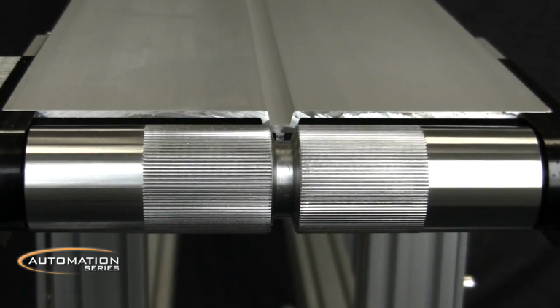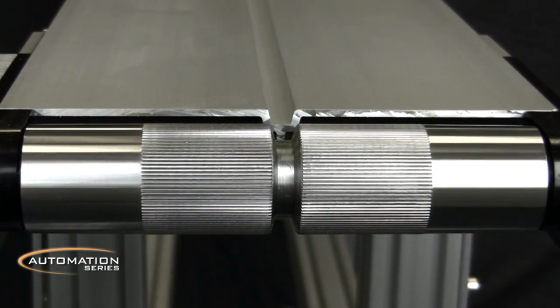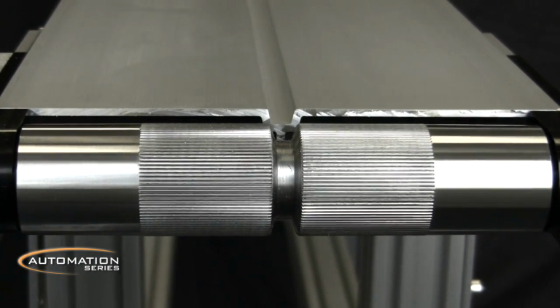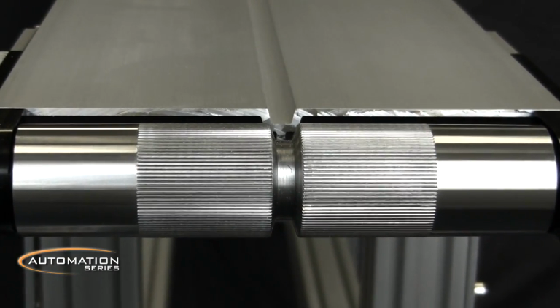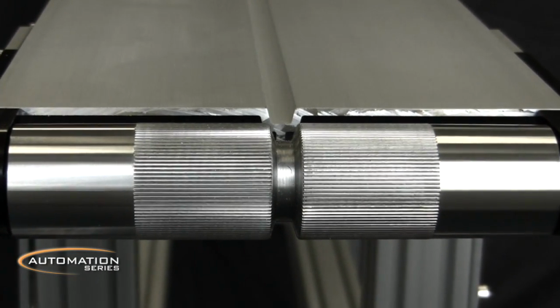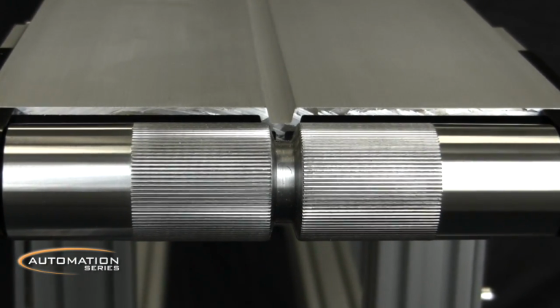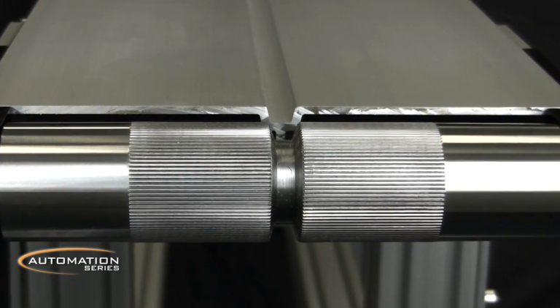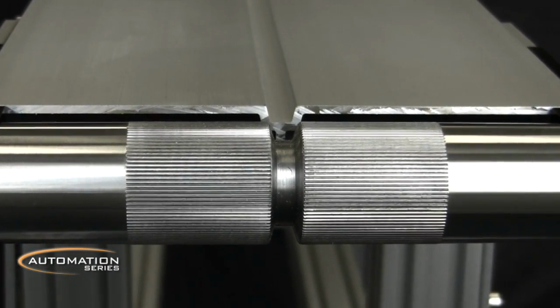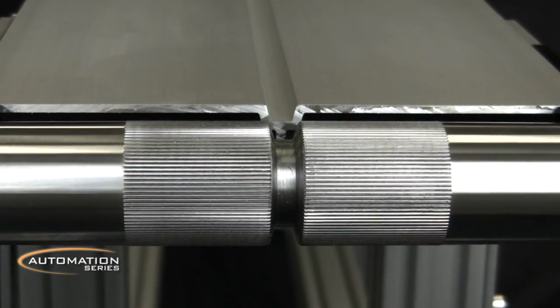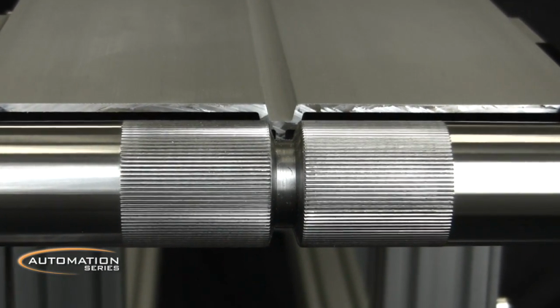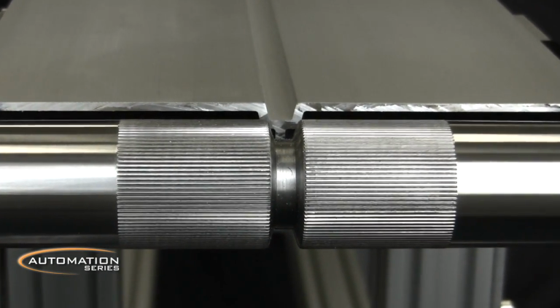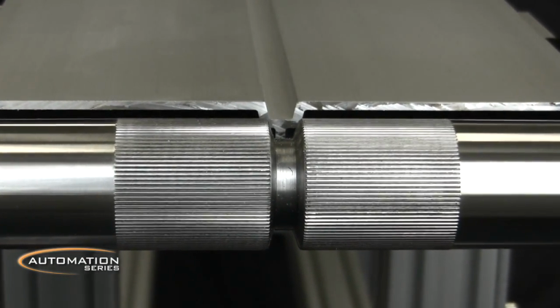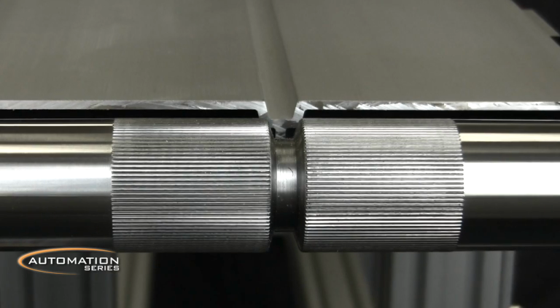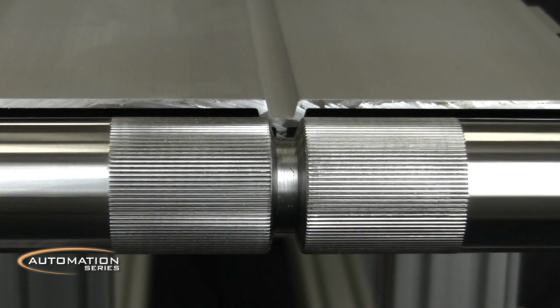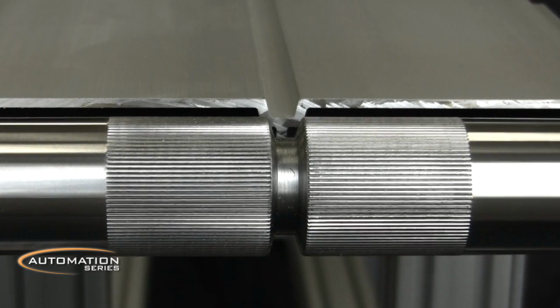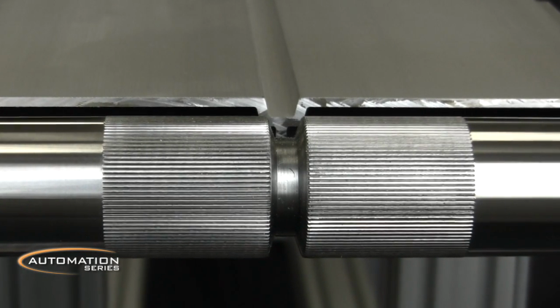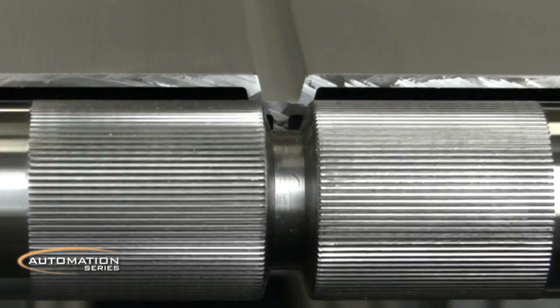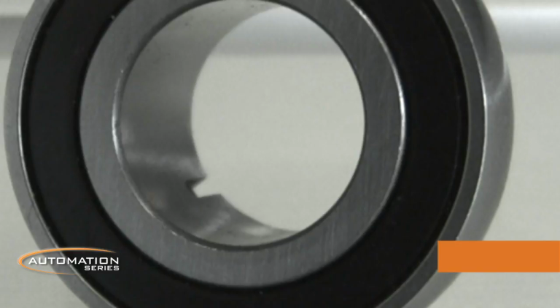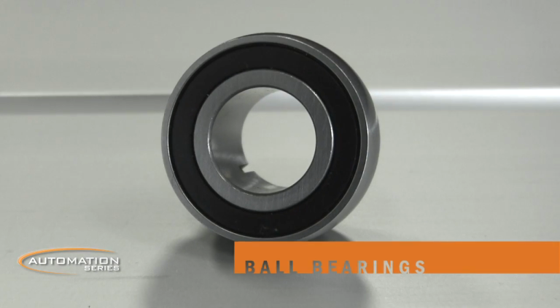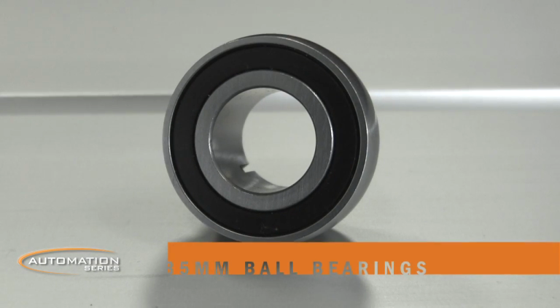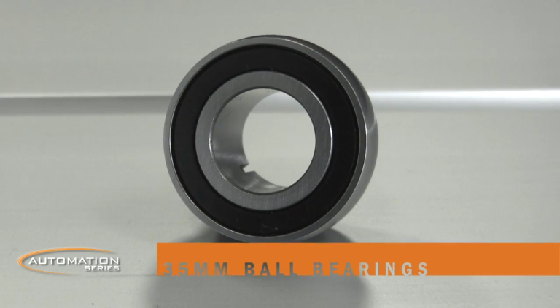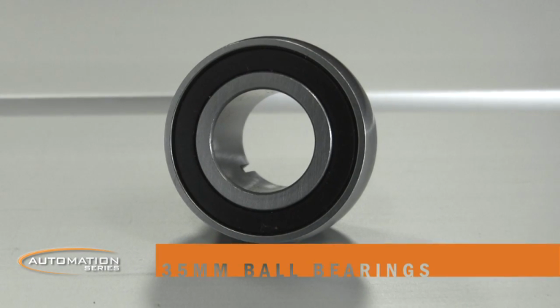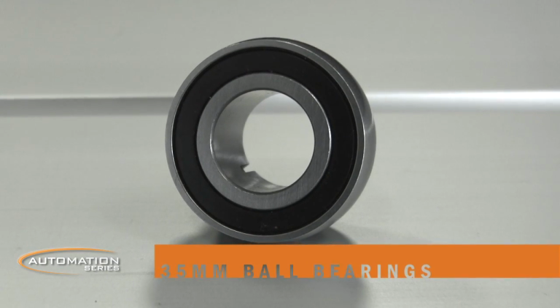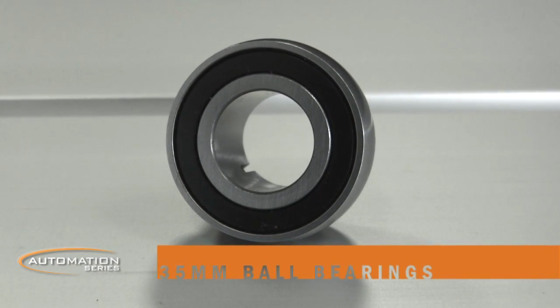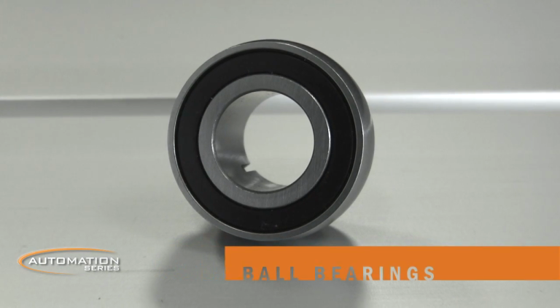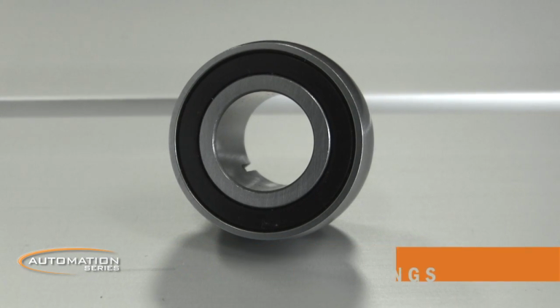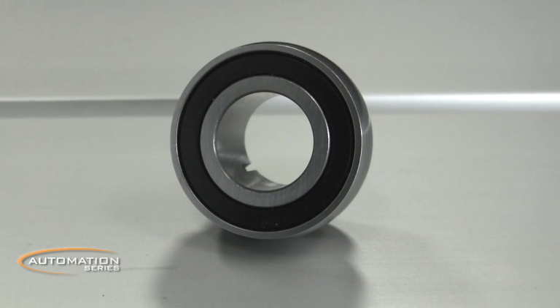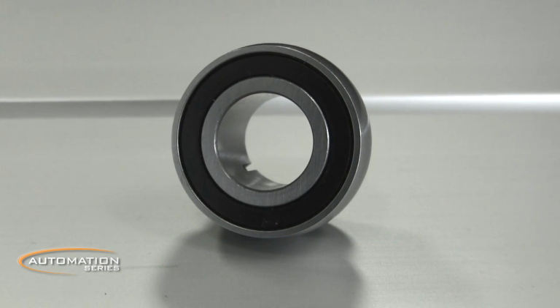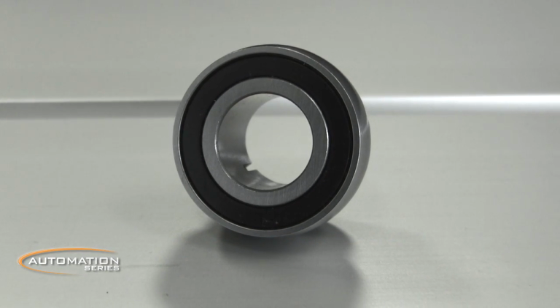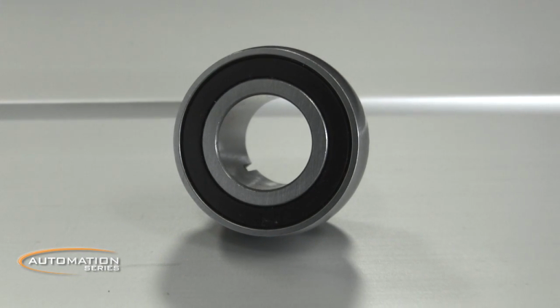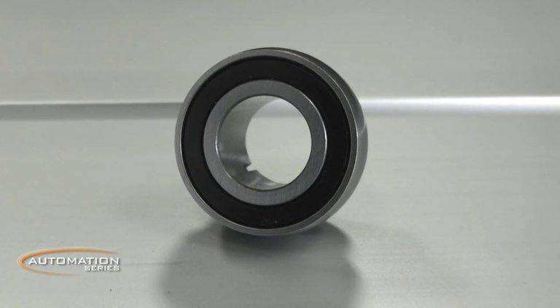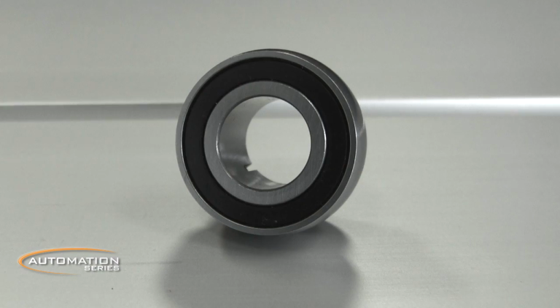Every conveyor is capable of supporting optional V-Guide belting. Sealed 35mm ball bearings support high speeds up to 400 feet per minute.